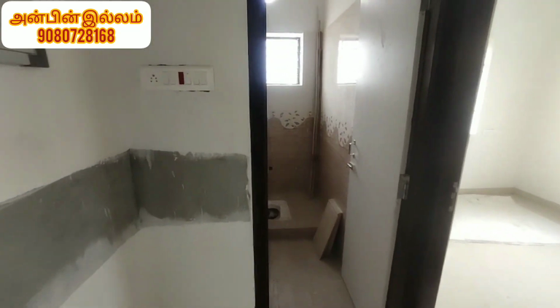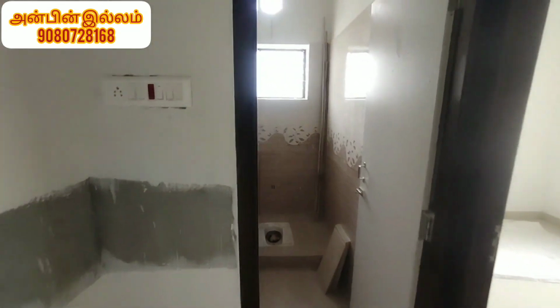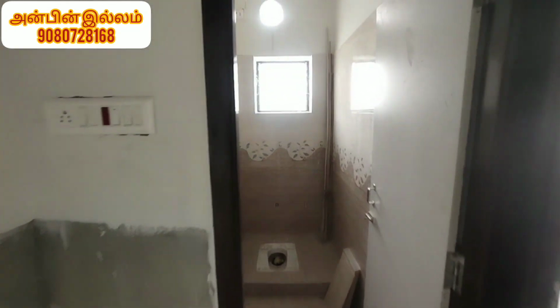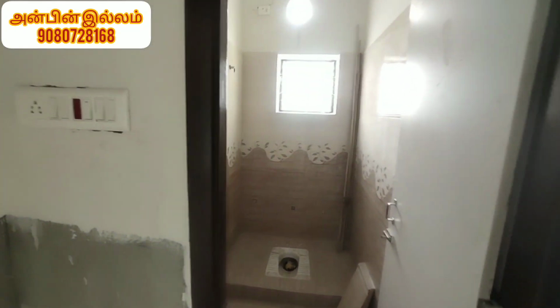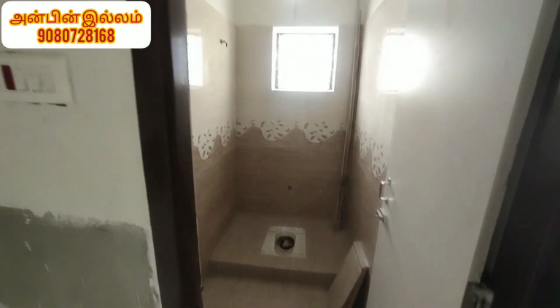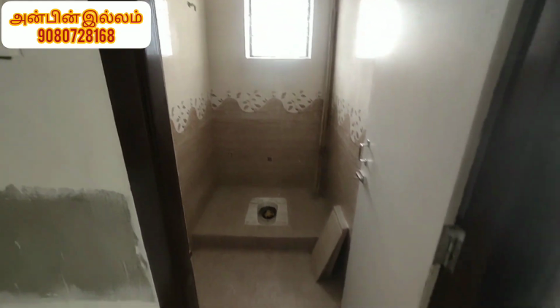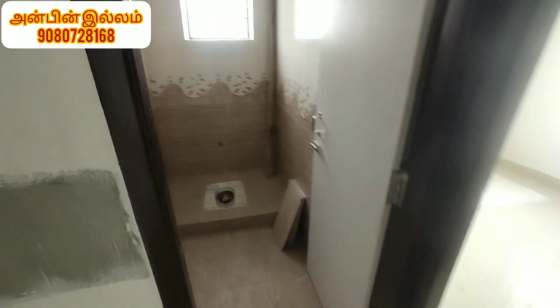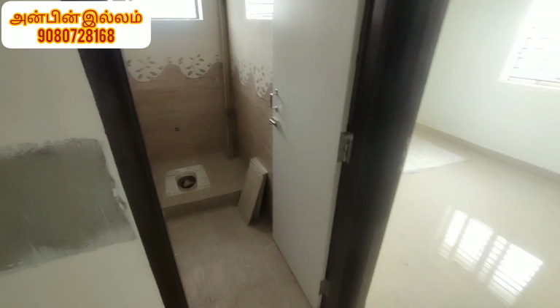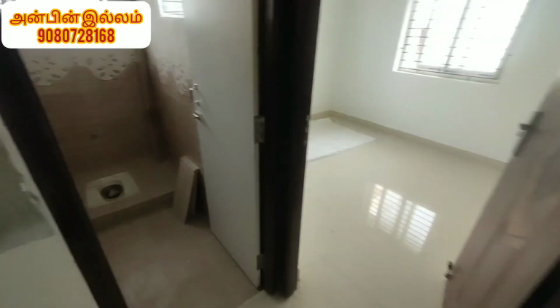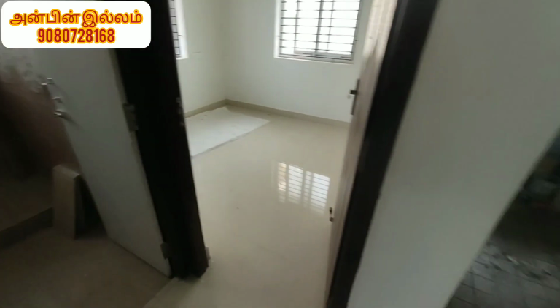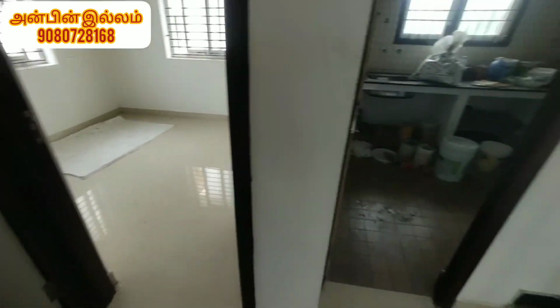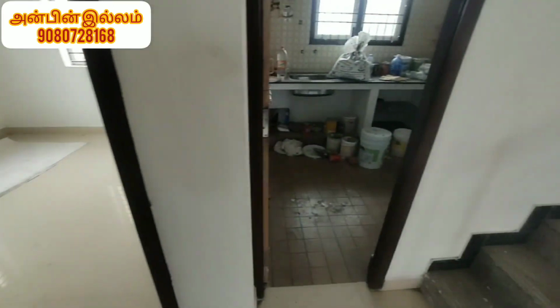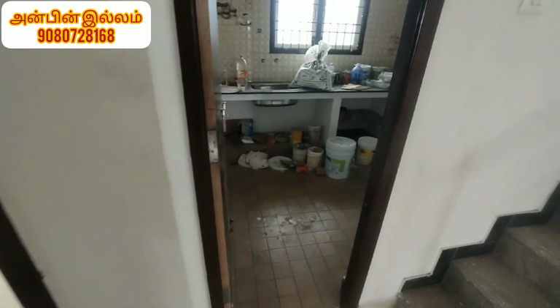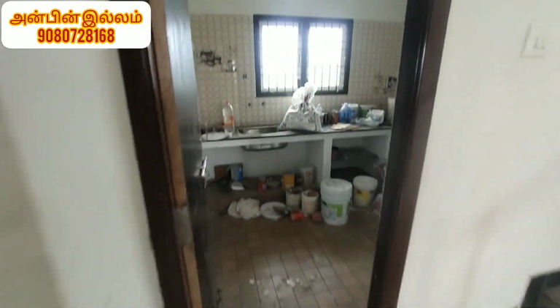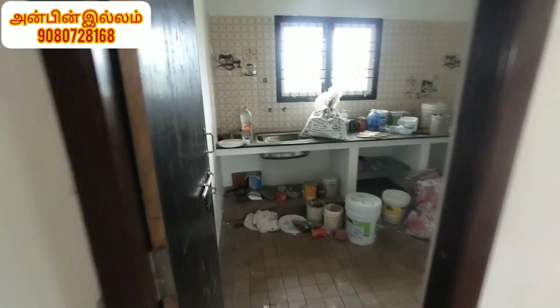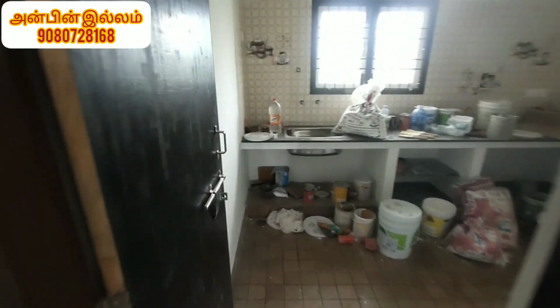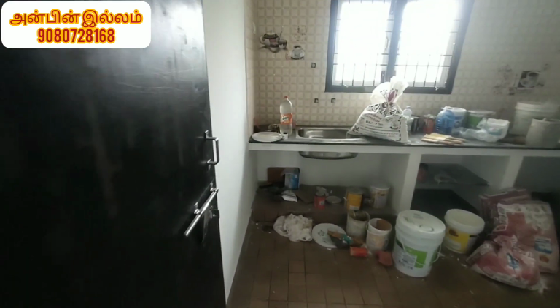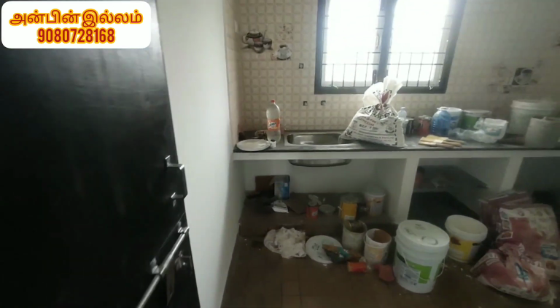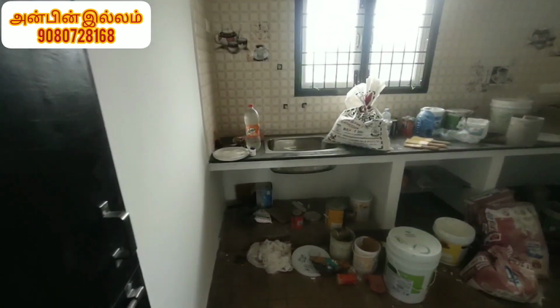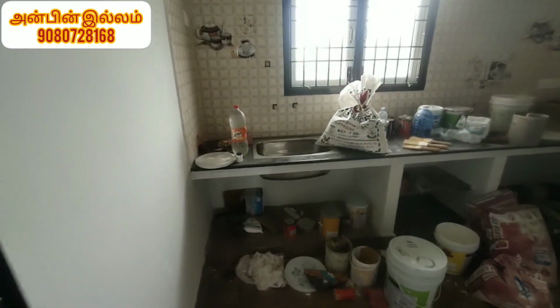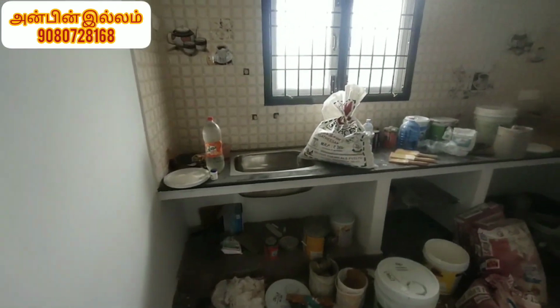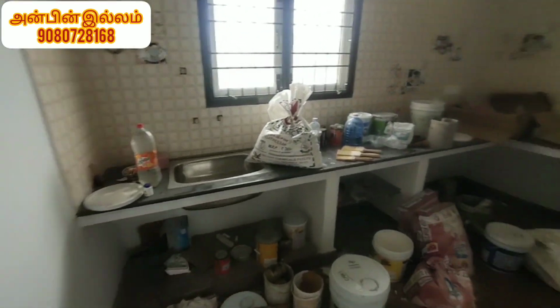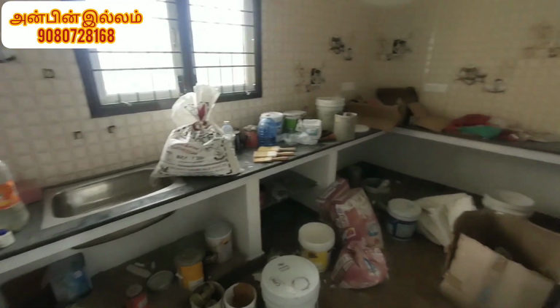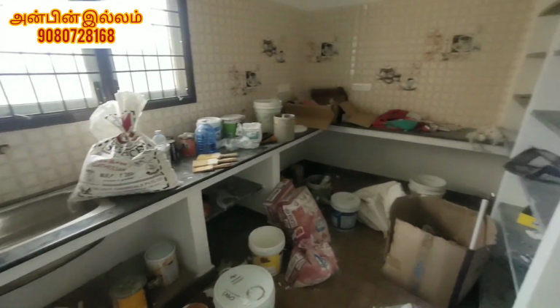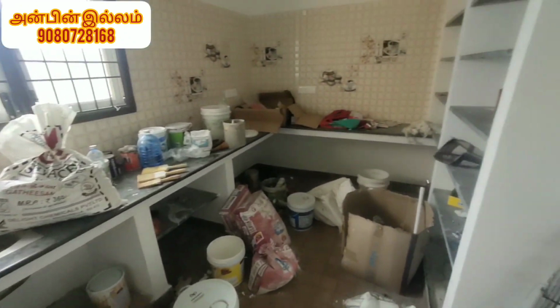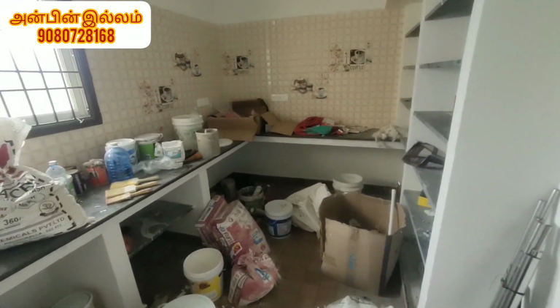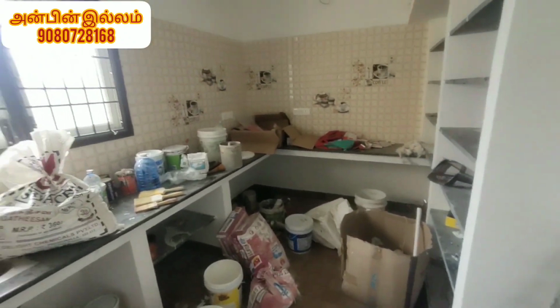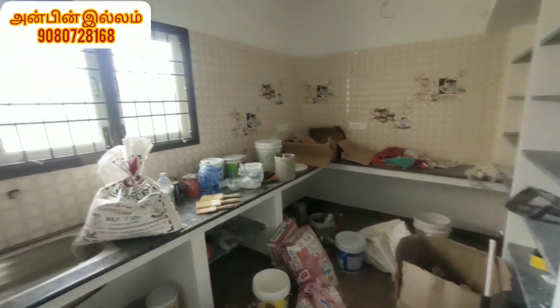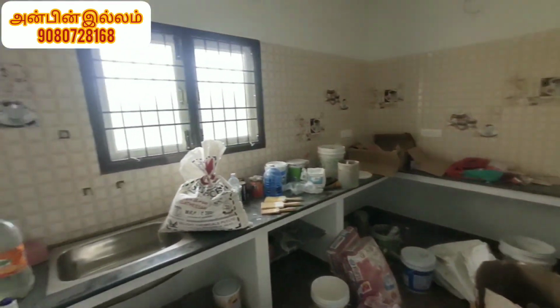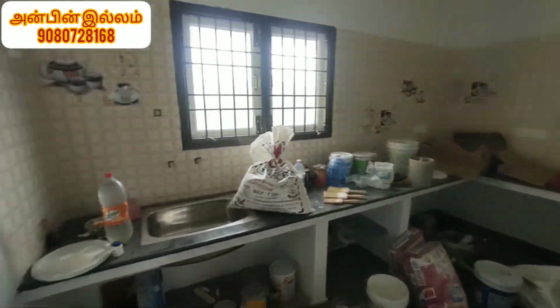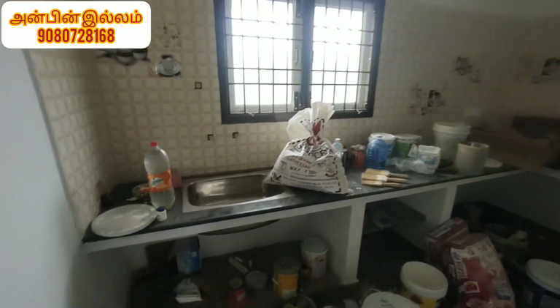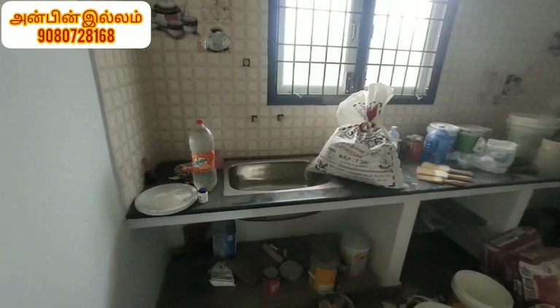Here is a common toilet. Here is a kitchen. There is a room that needs 4 to 5 days to clean and paint.